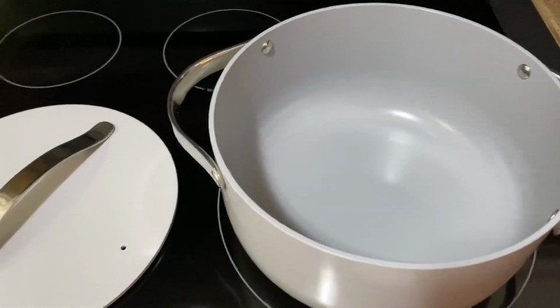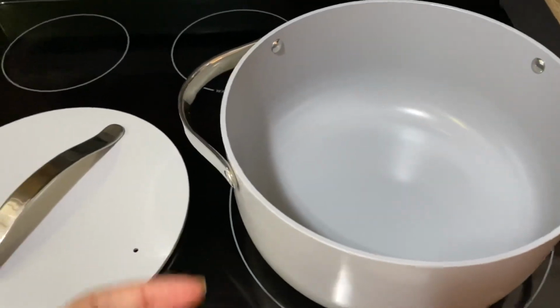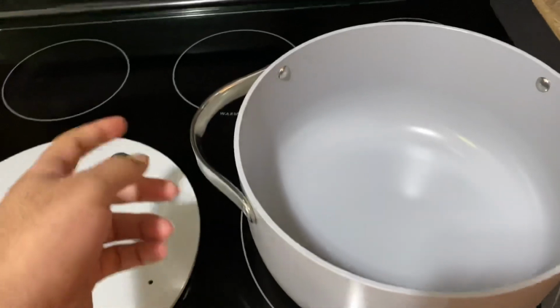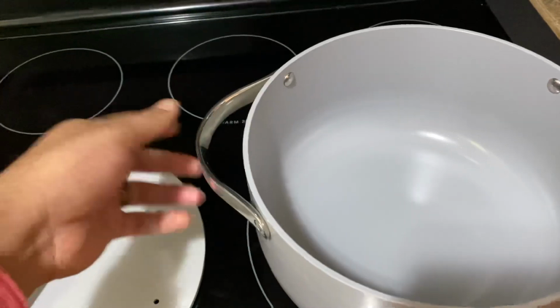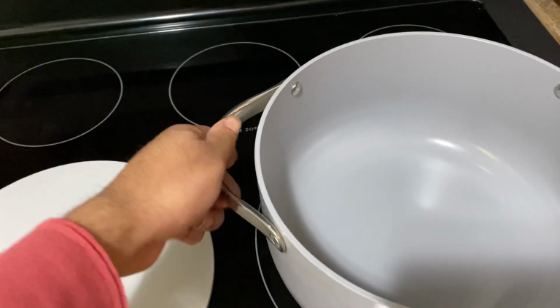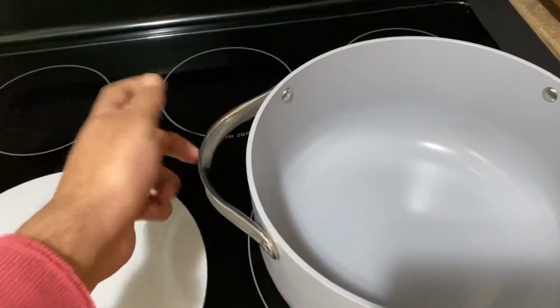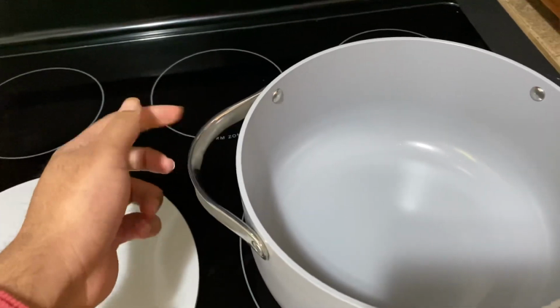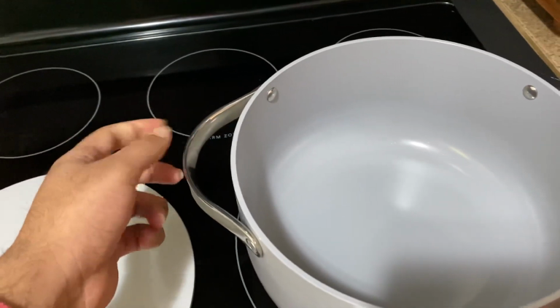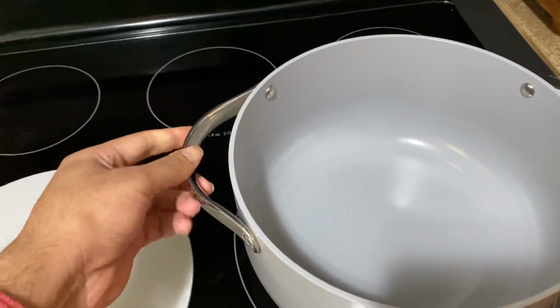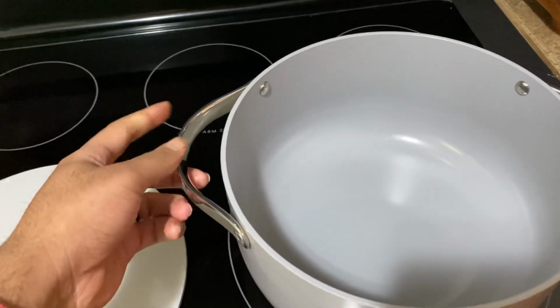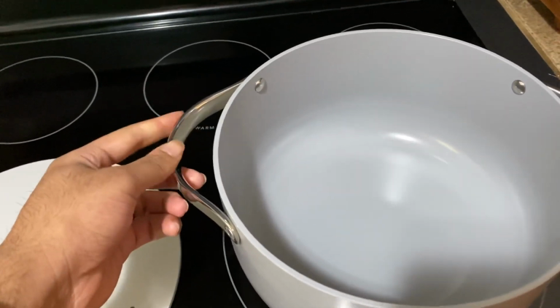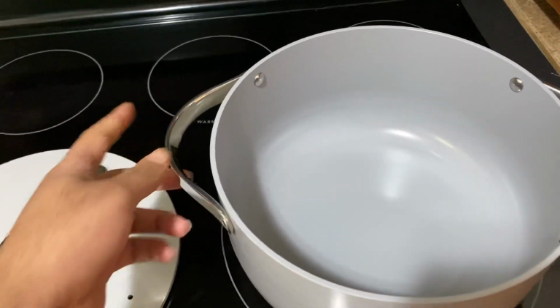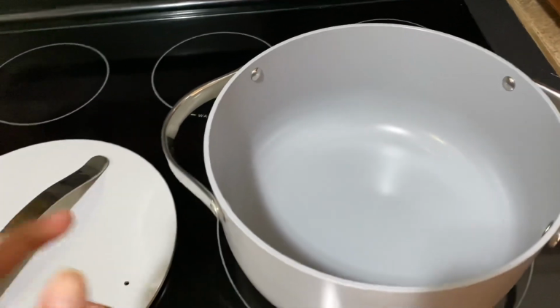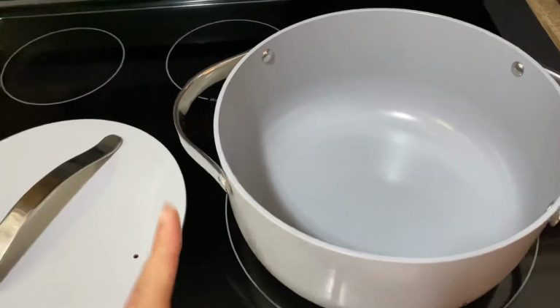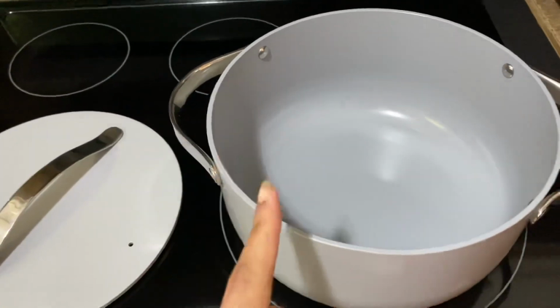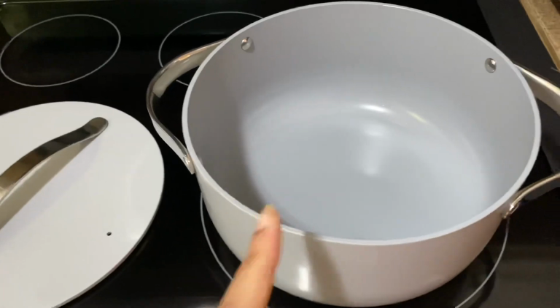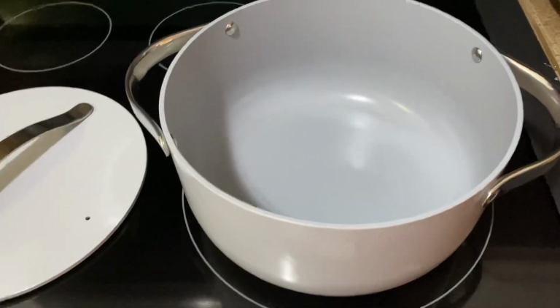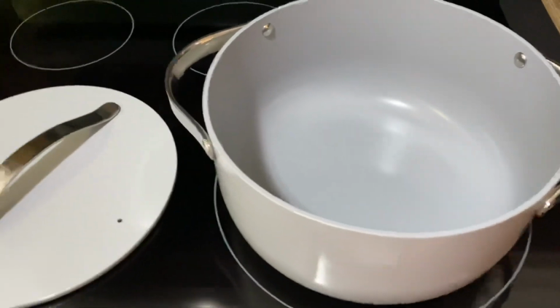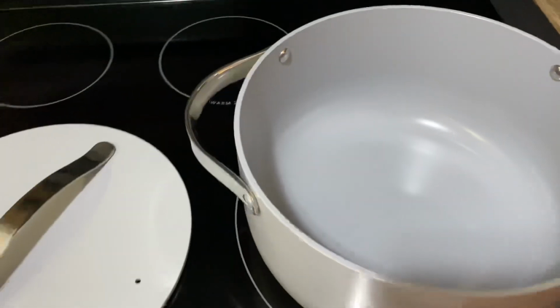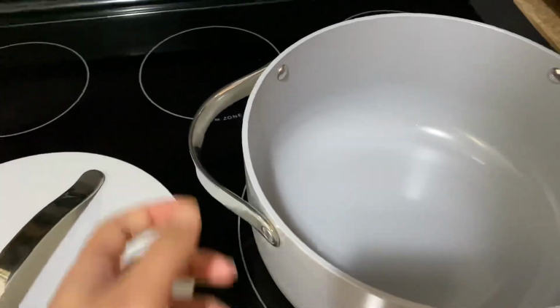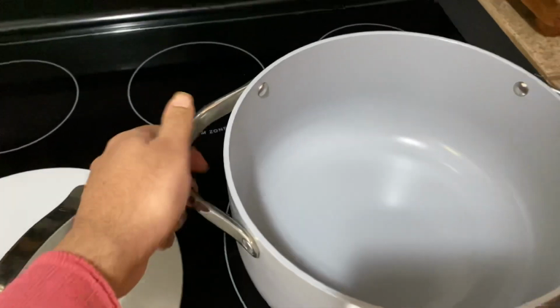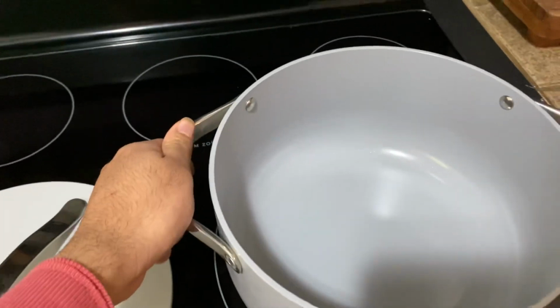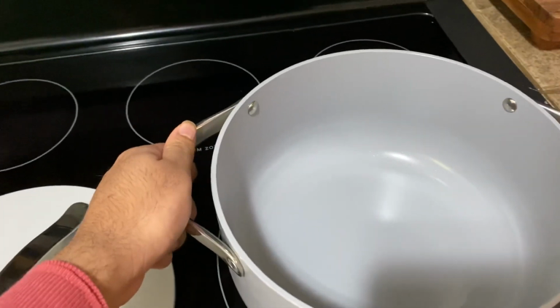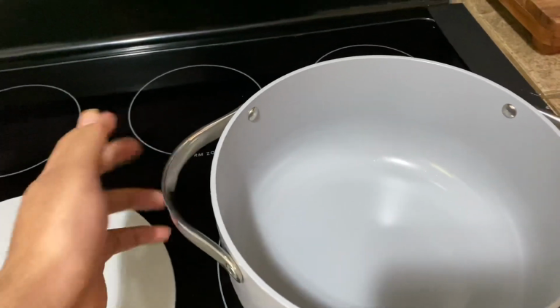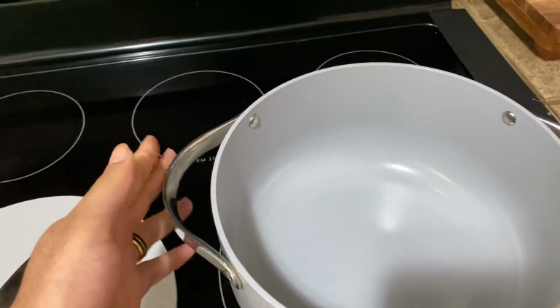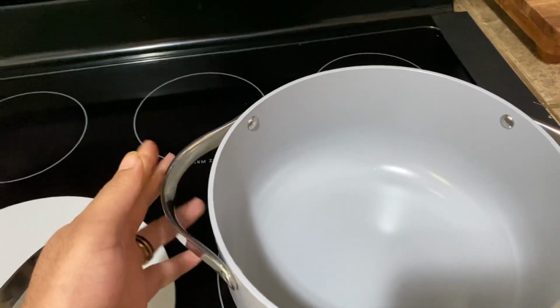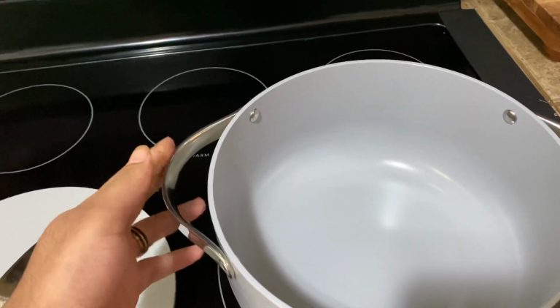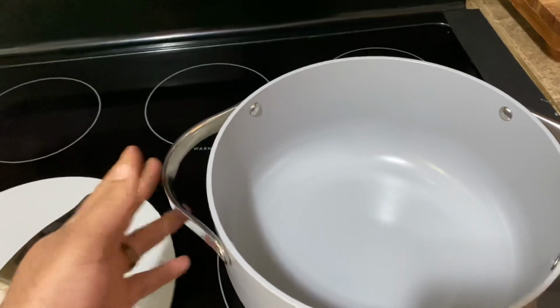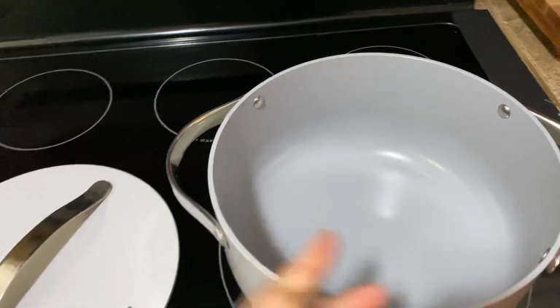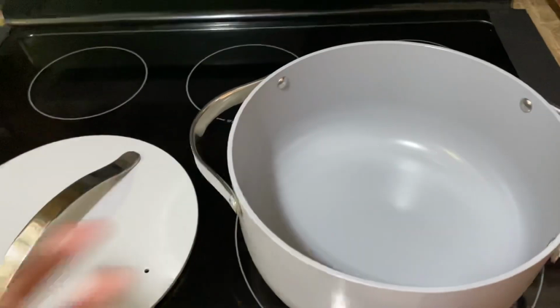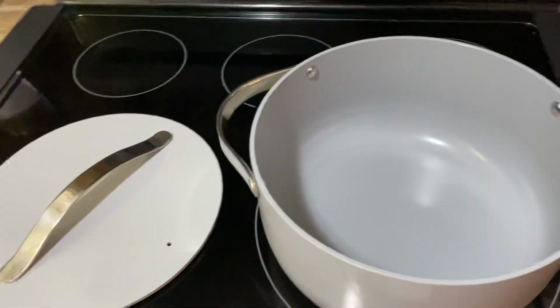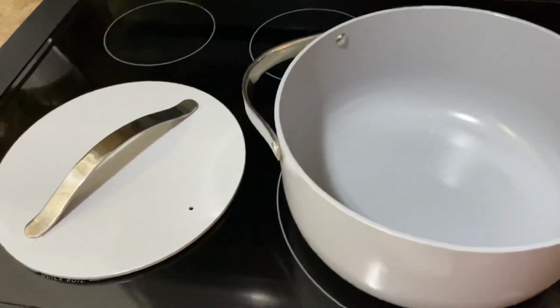The handles don't get hot, but depending on how hot you have the heat at the bottom, you might need to wear gloves to handle this and move it around the kitchen.